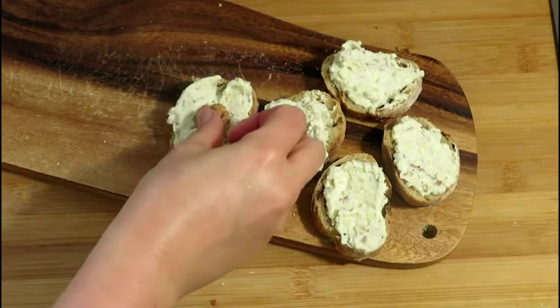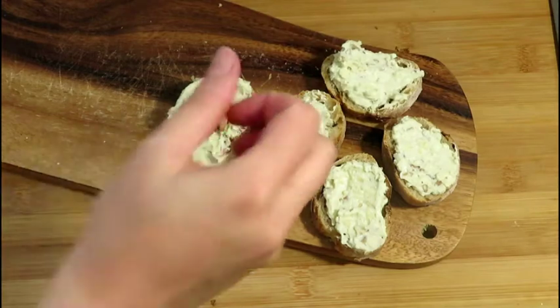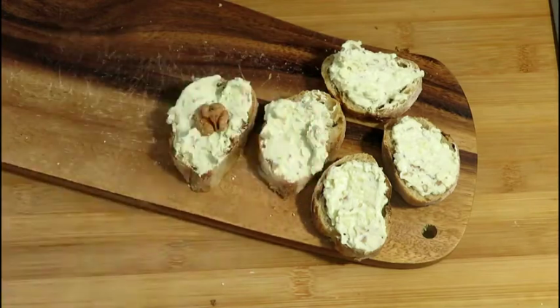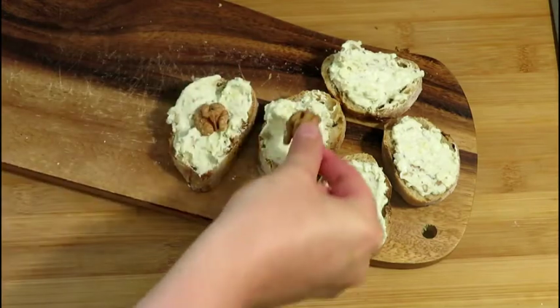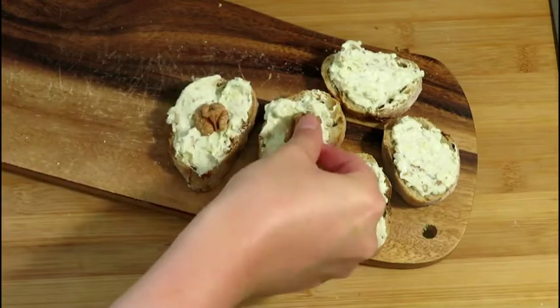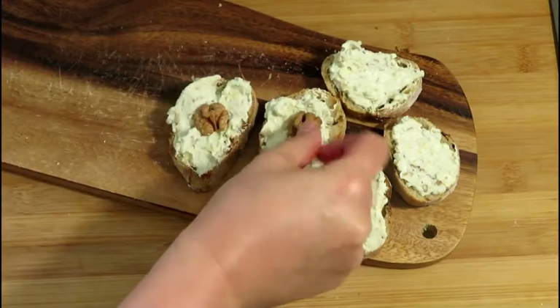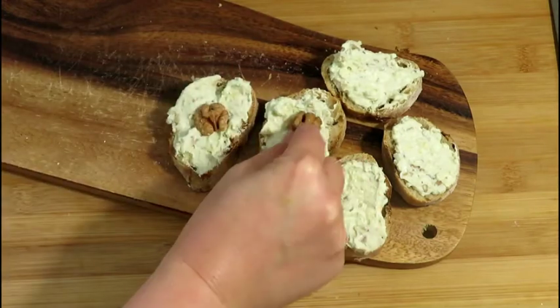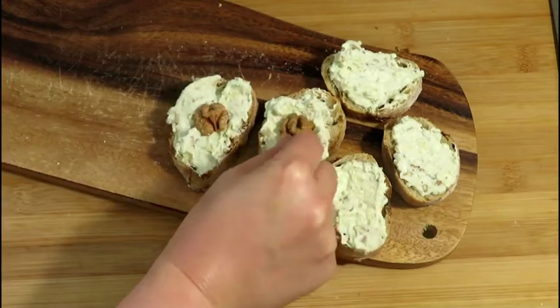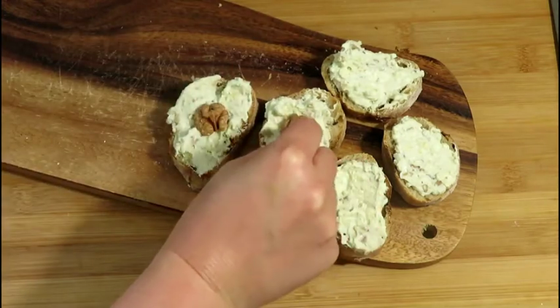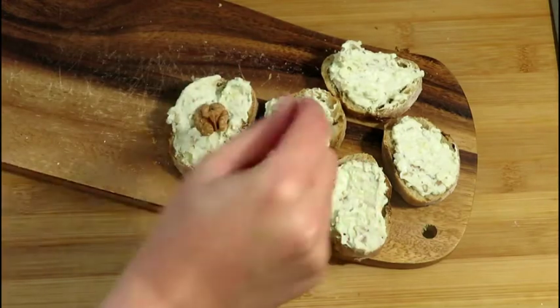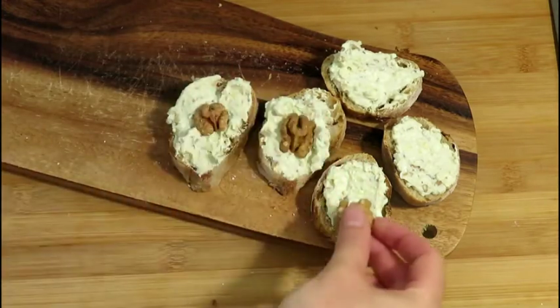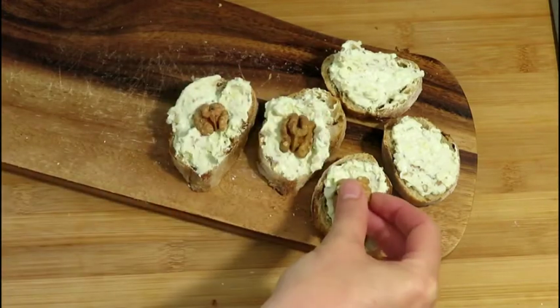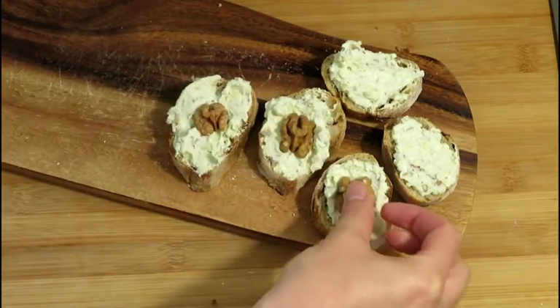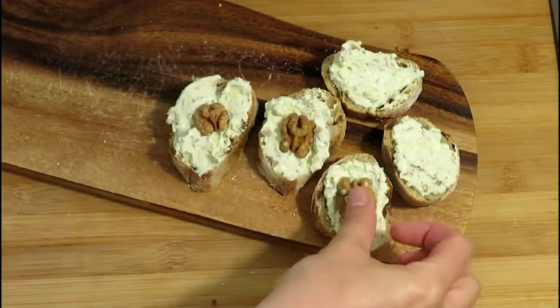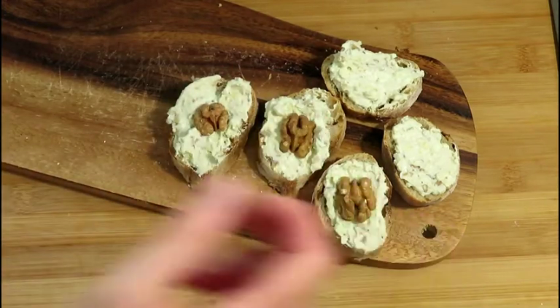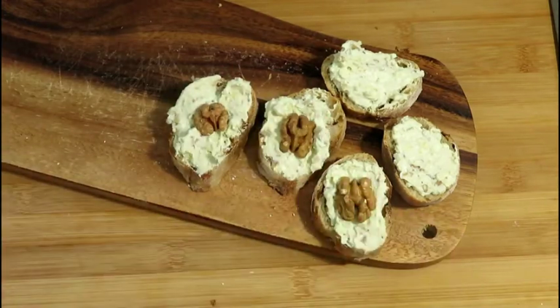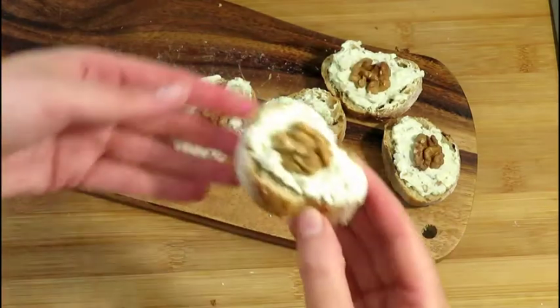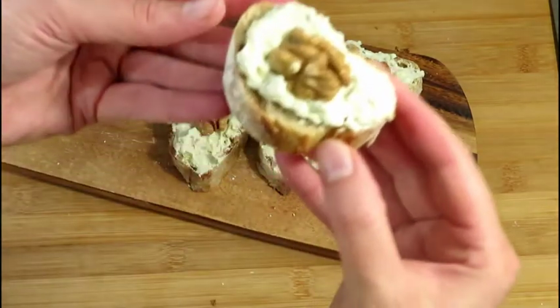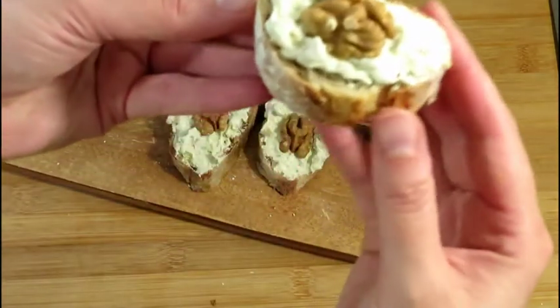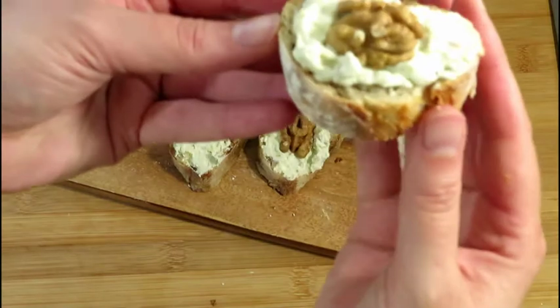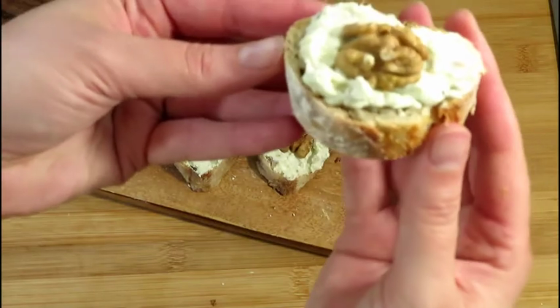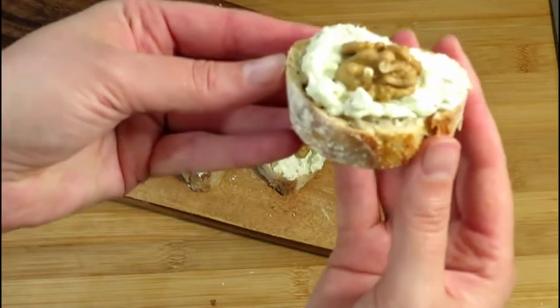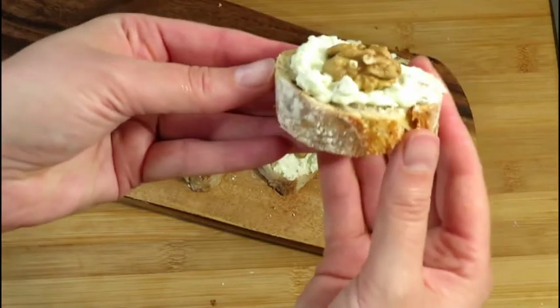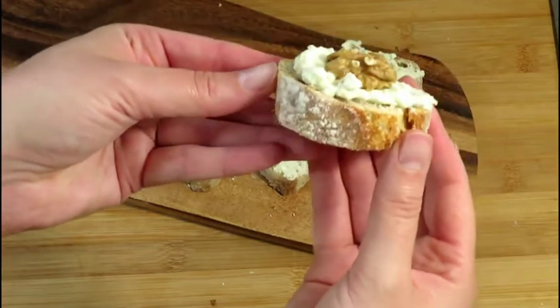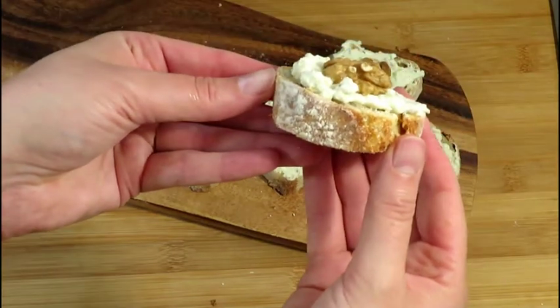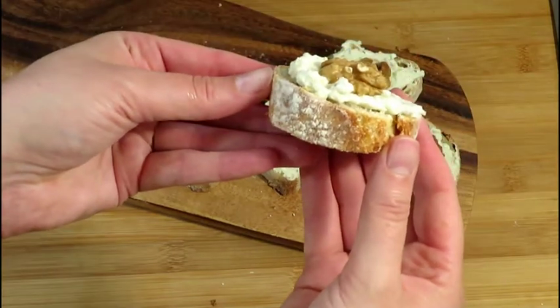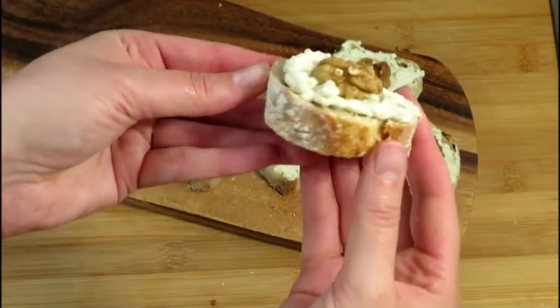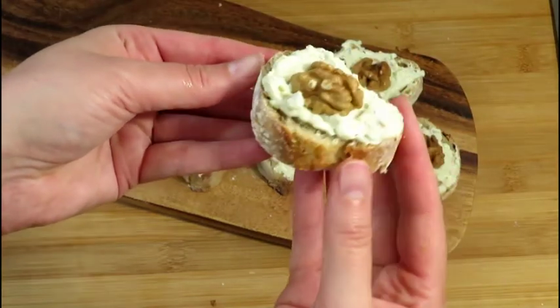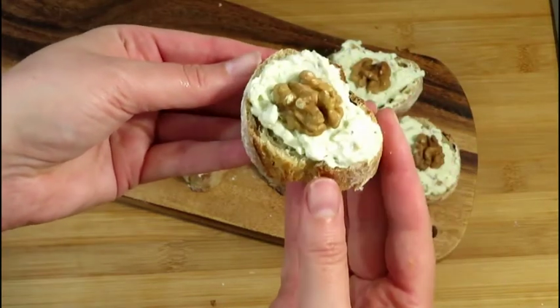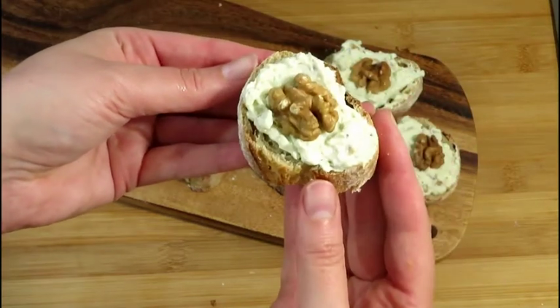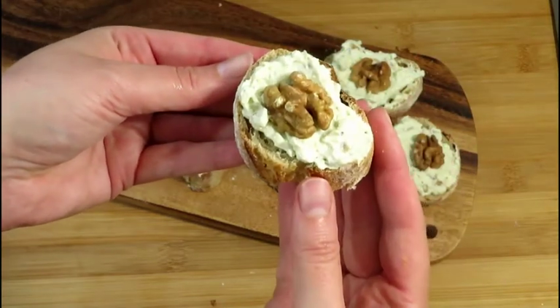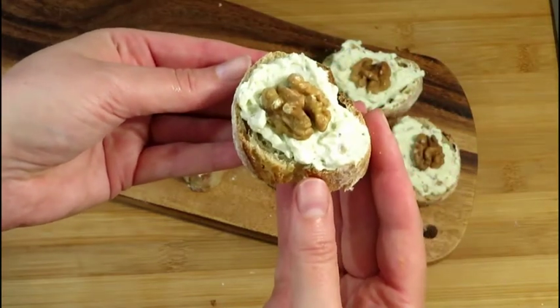You could place some walnuts or pieces of blue cheese on top.